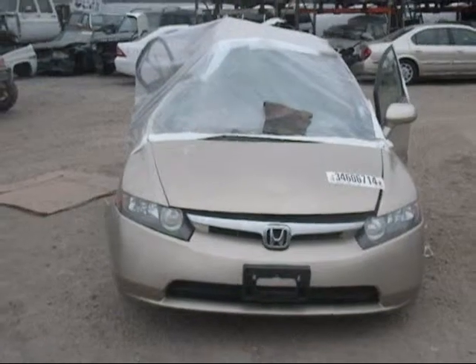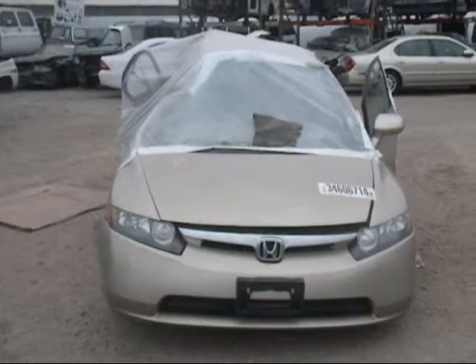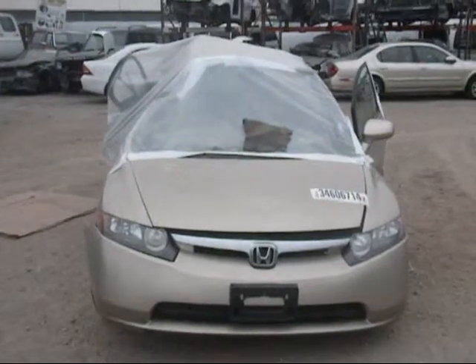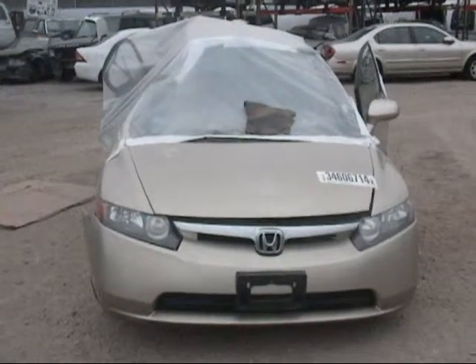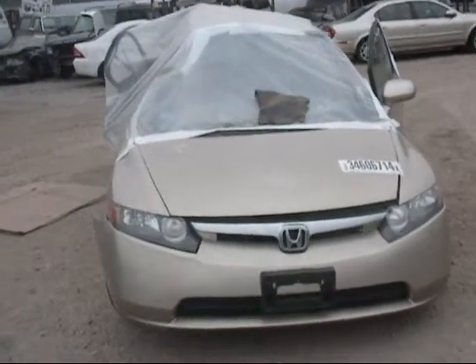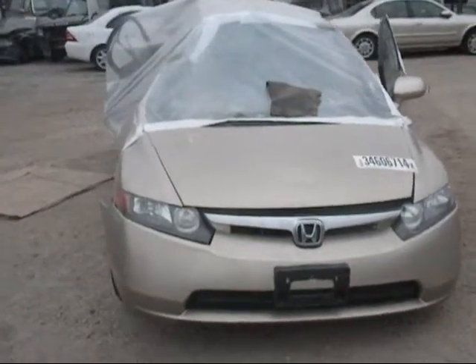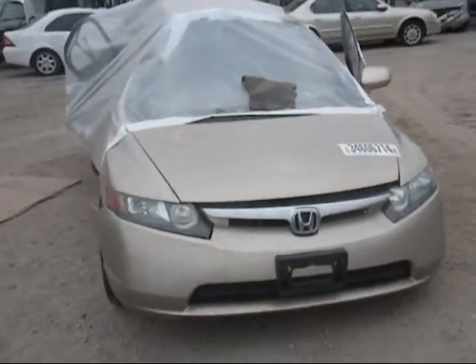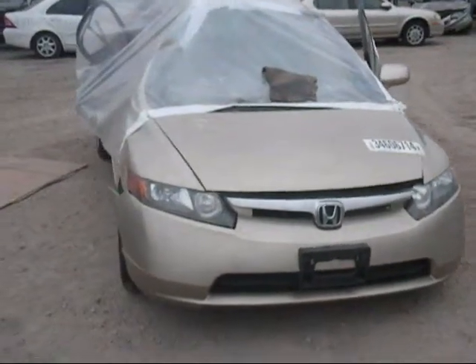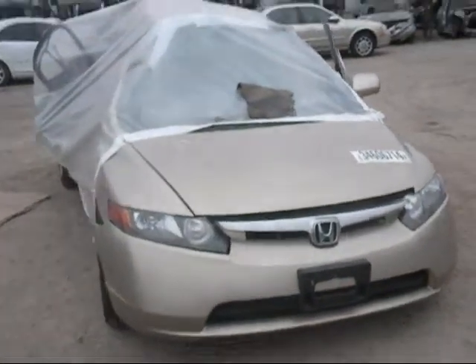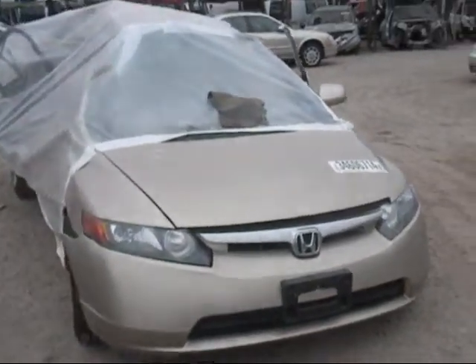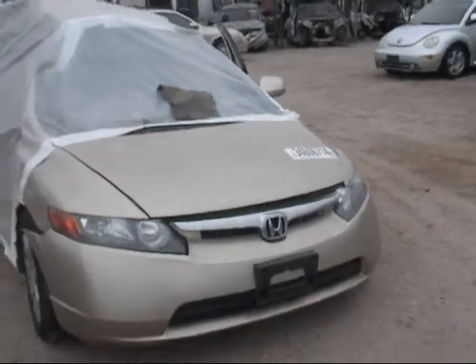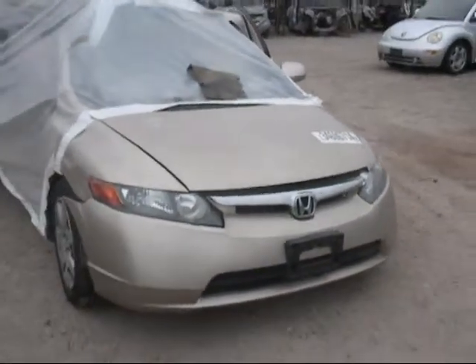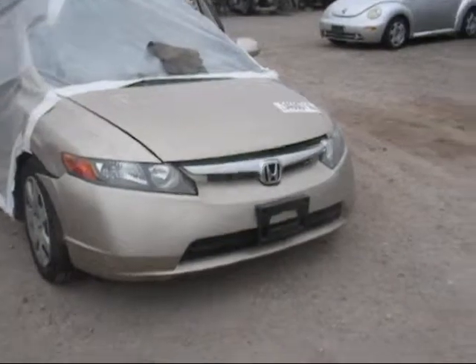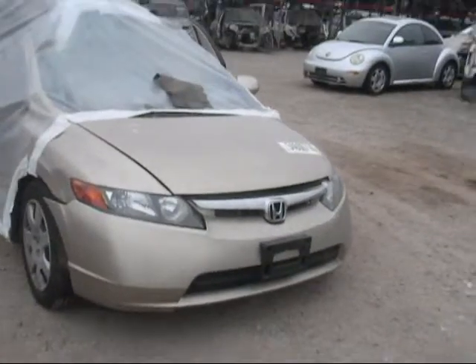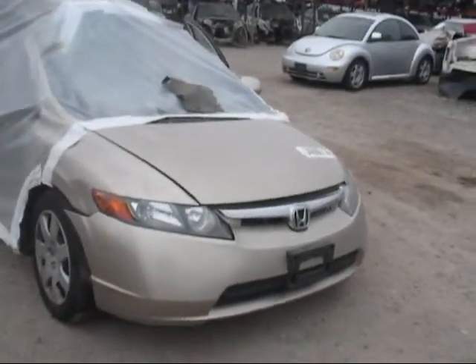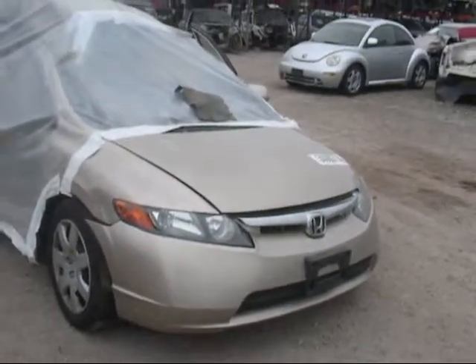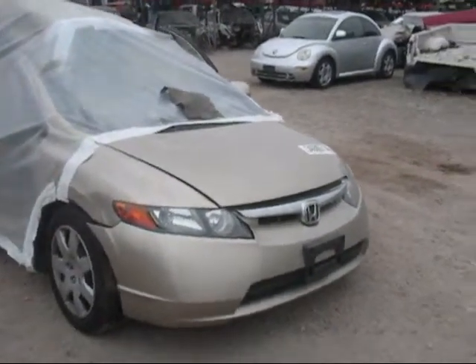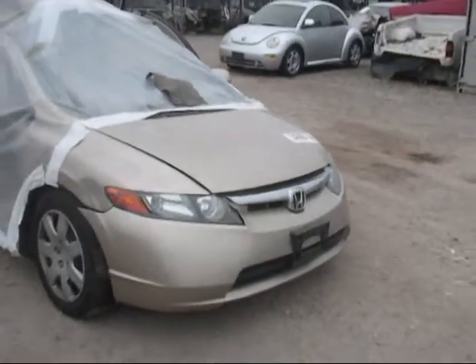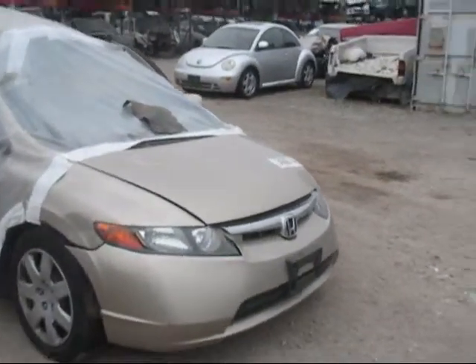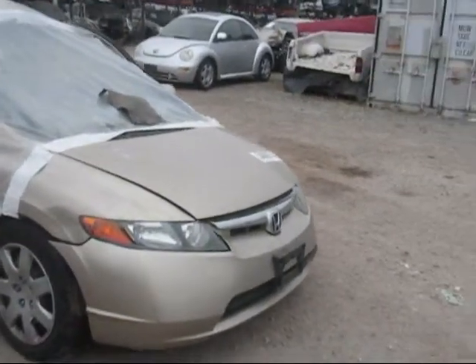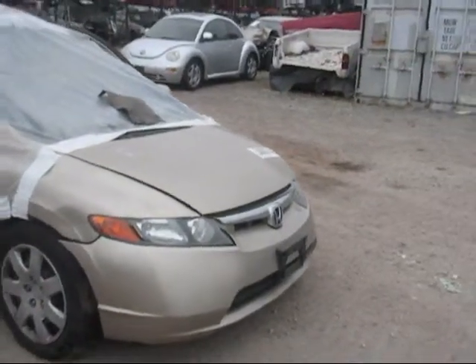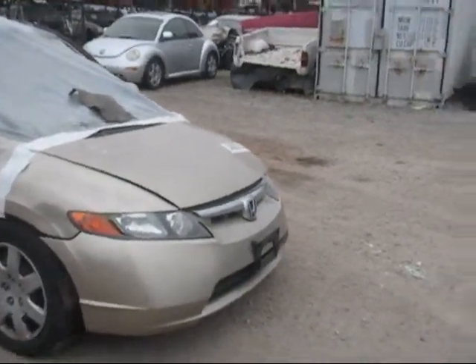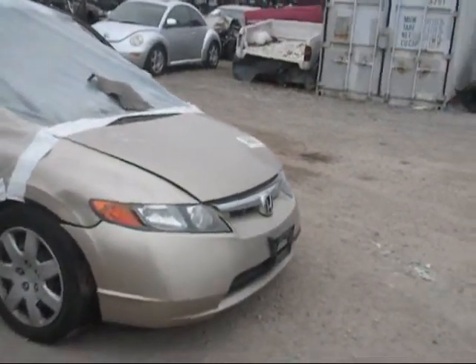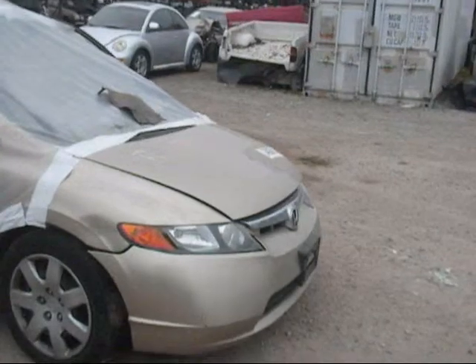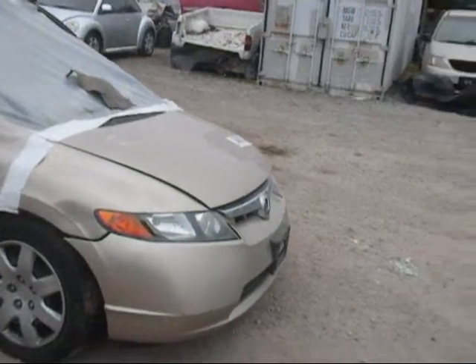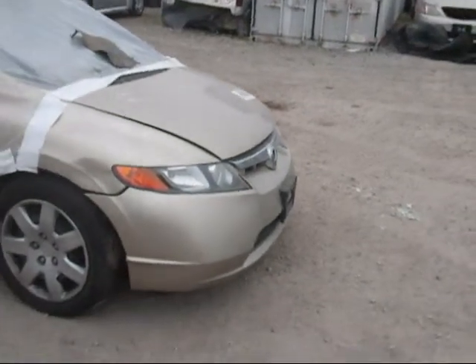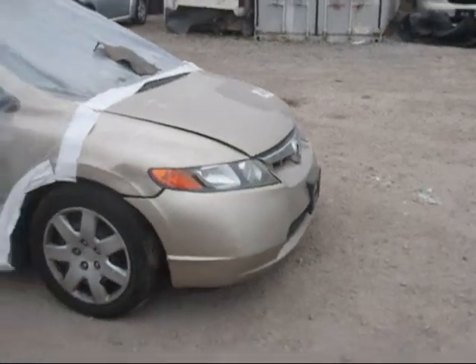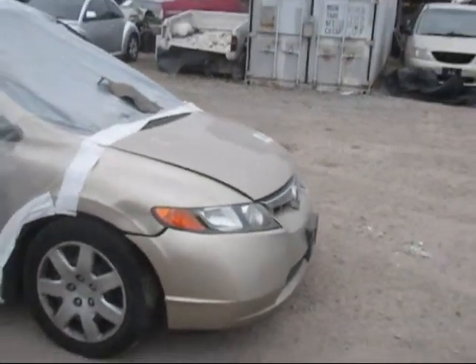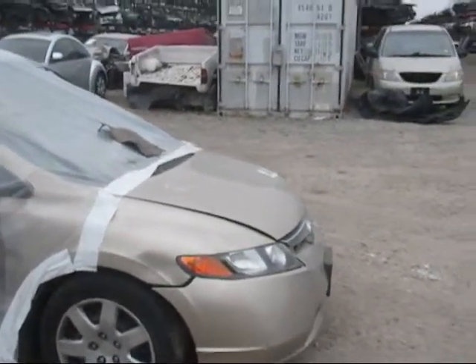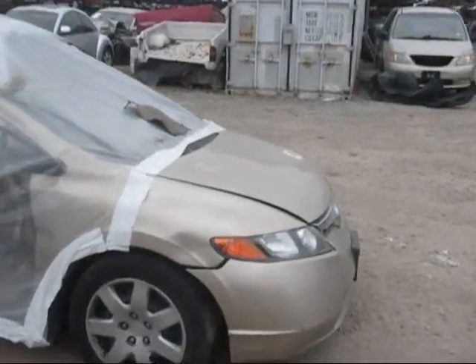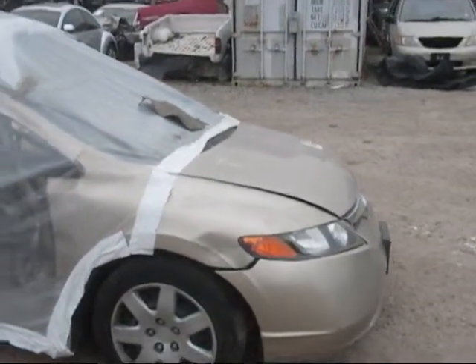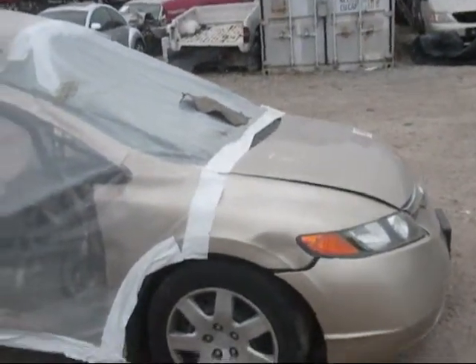Today we have a 2008 gold Honda Civic. It's got major passenger side damage. Passenger side headlamp is good. Front bumper is good. Hood is also good.